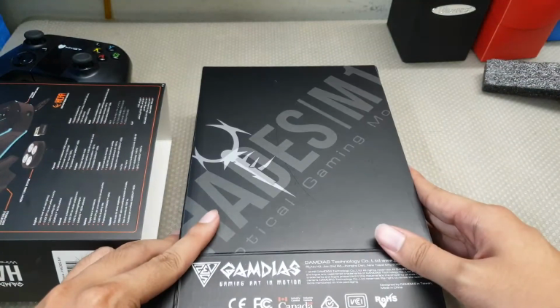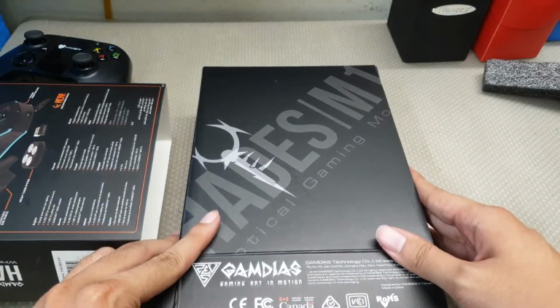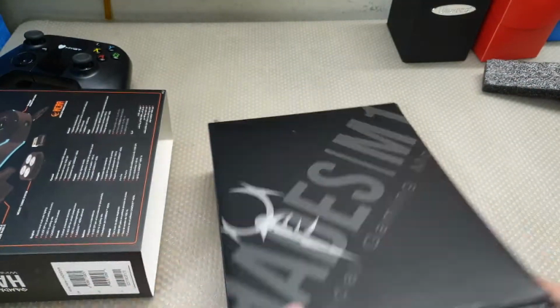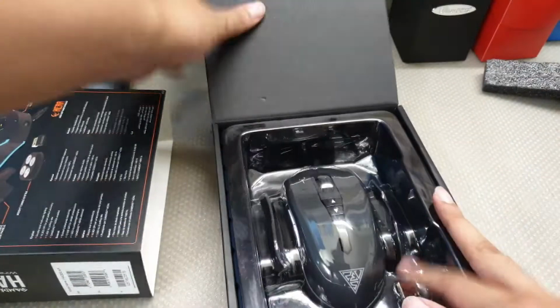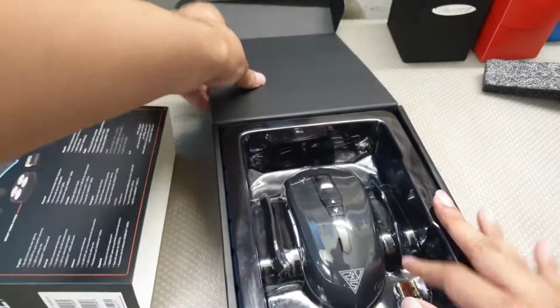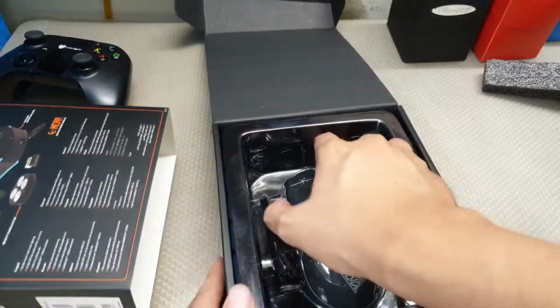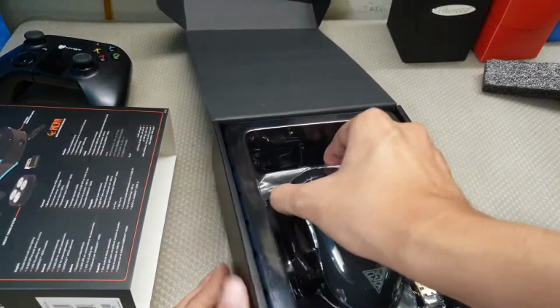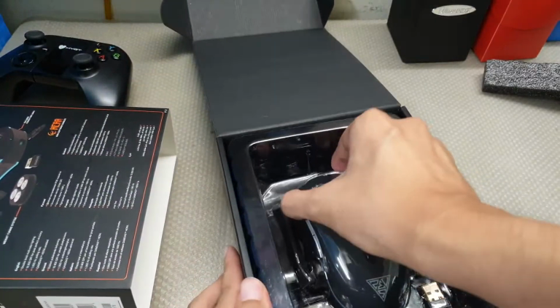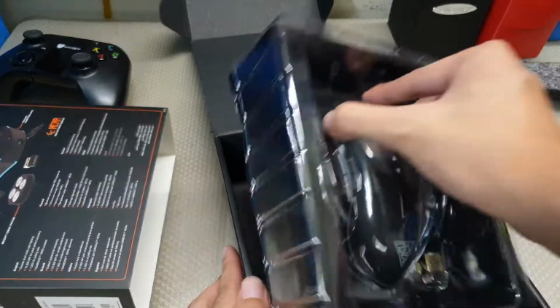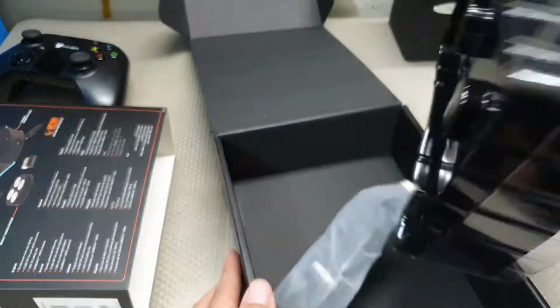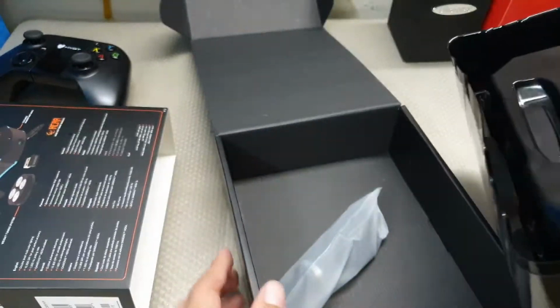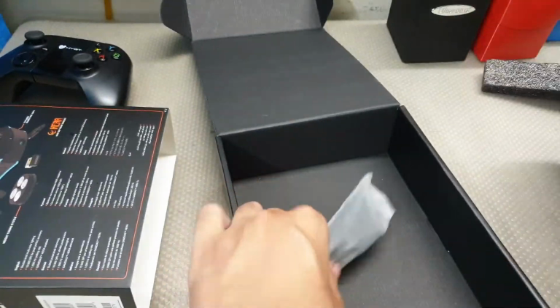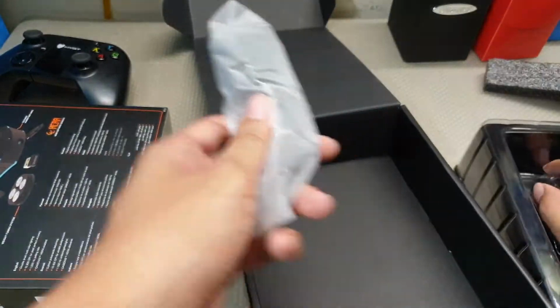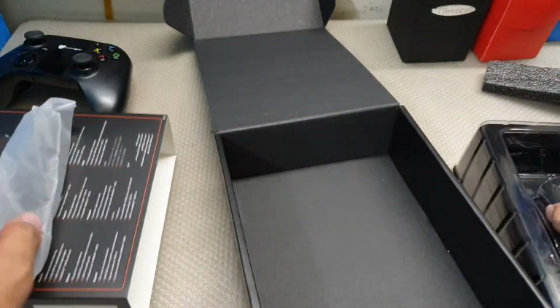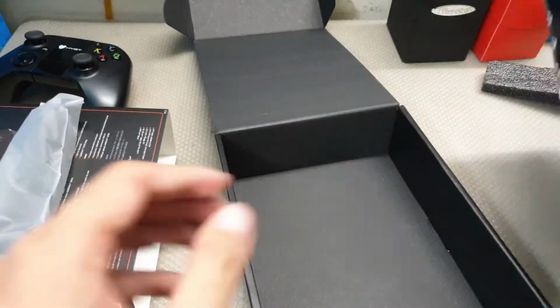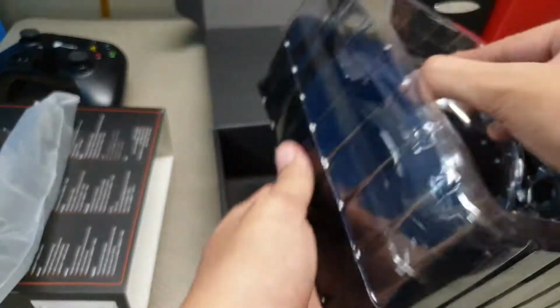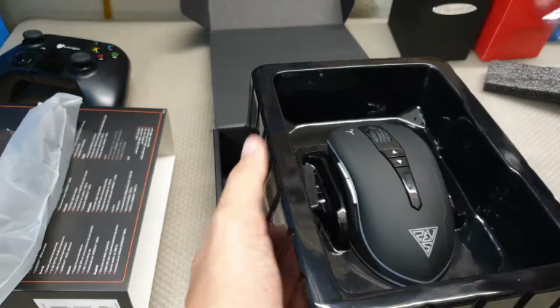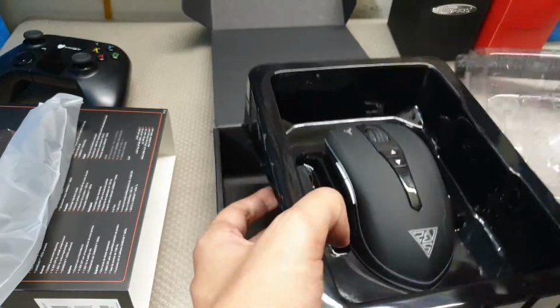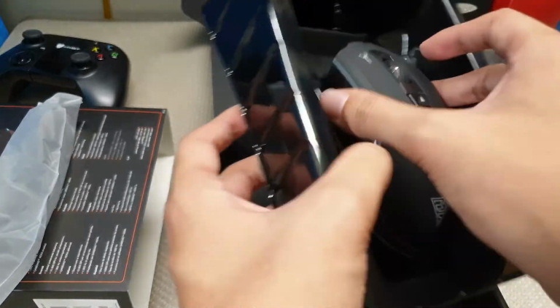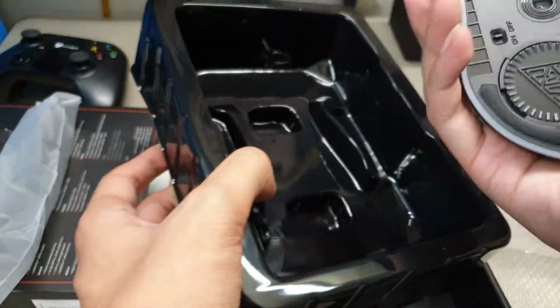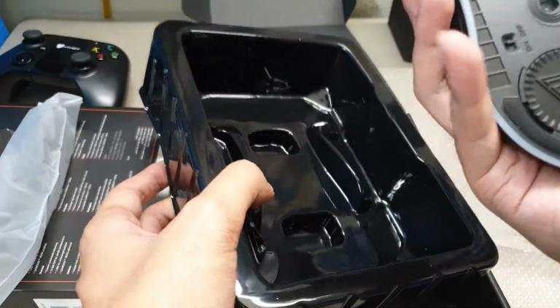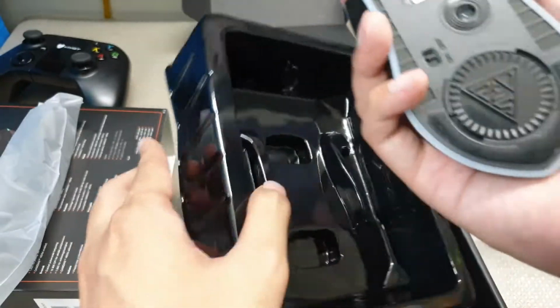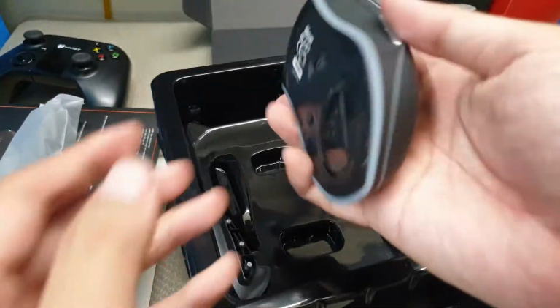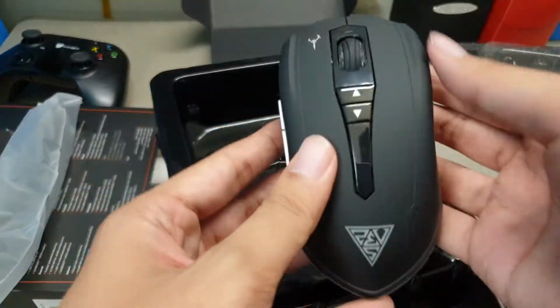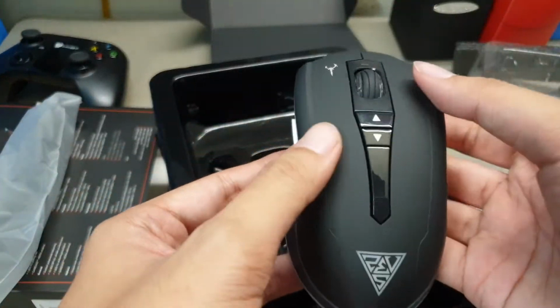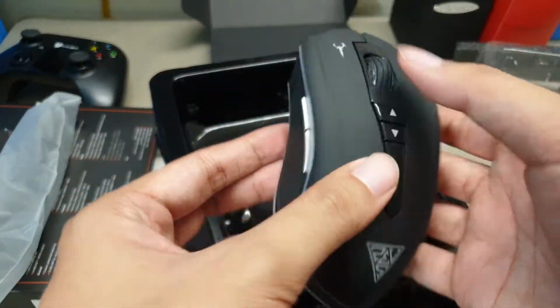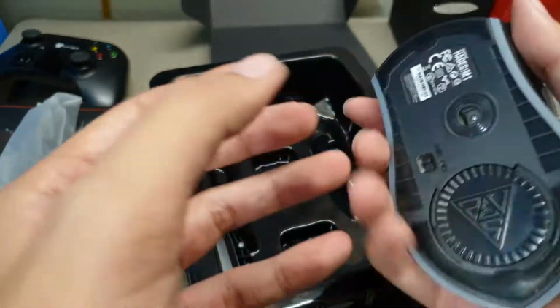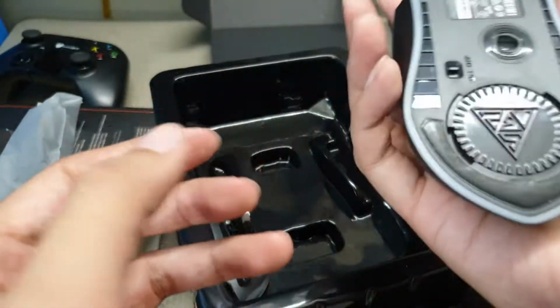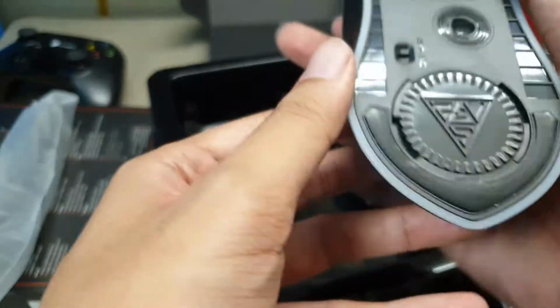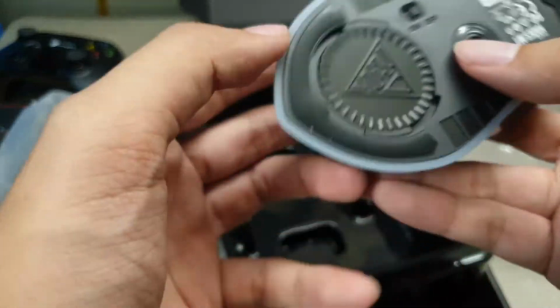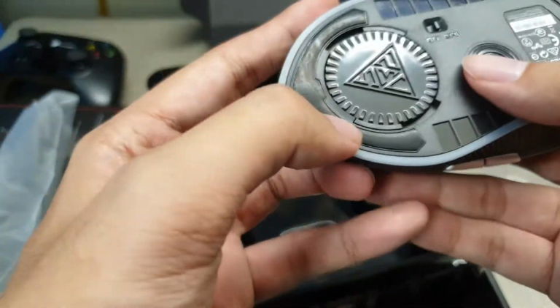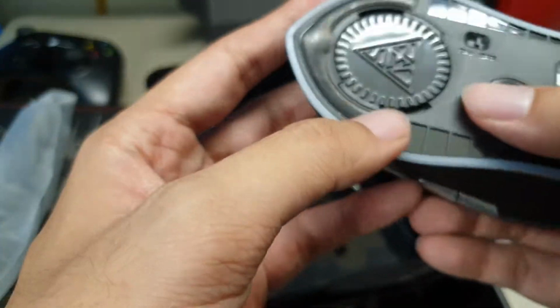Here you go. This is a smaller one — oh, it's not bad actually, it's not really small, it's kind of heavy. I guess because of the weights.